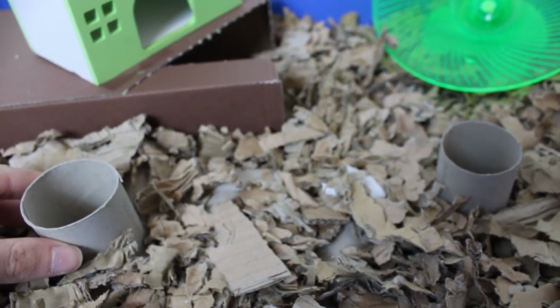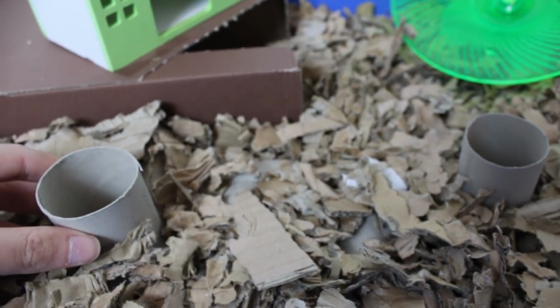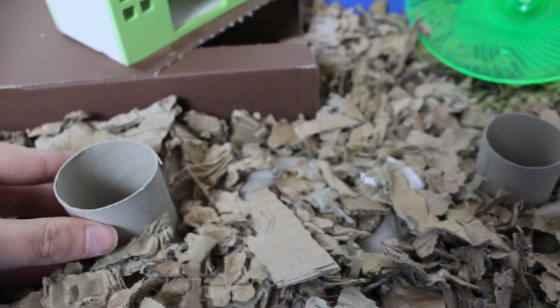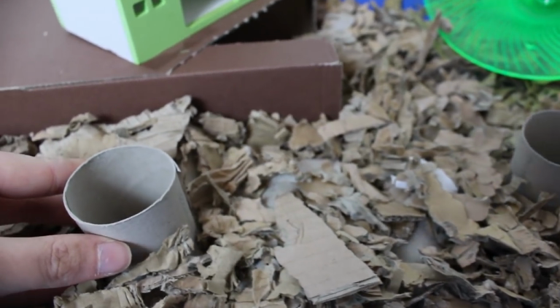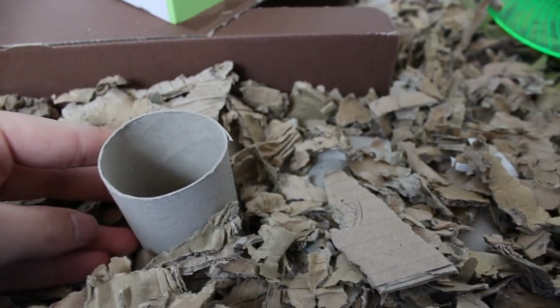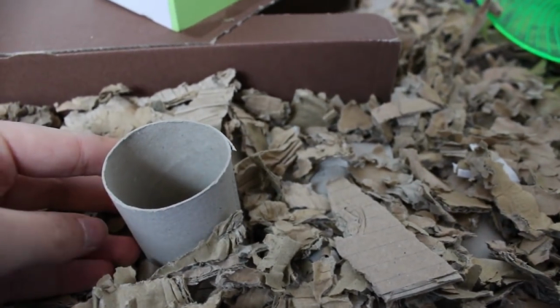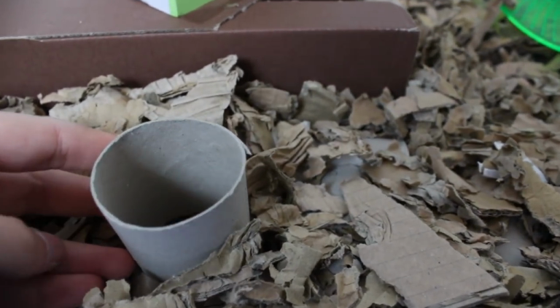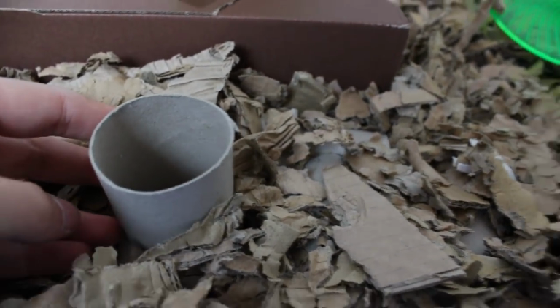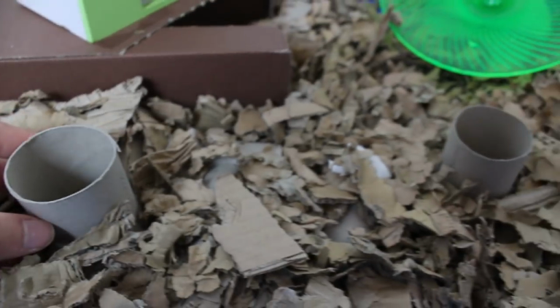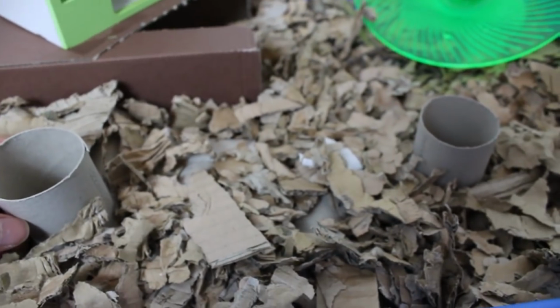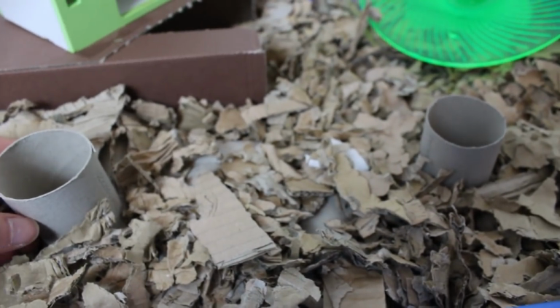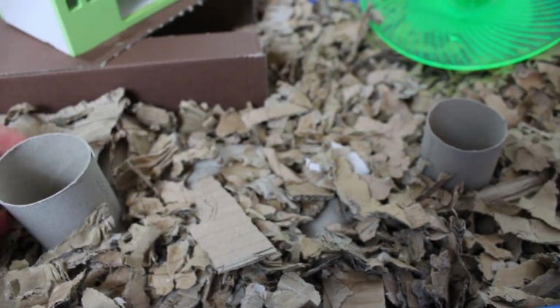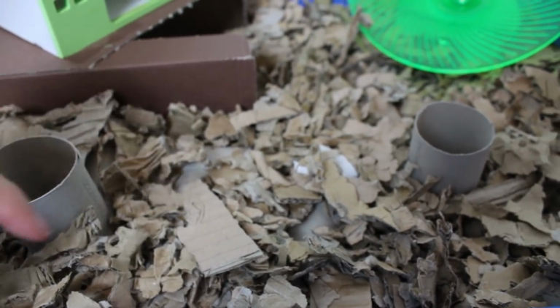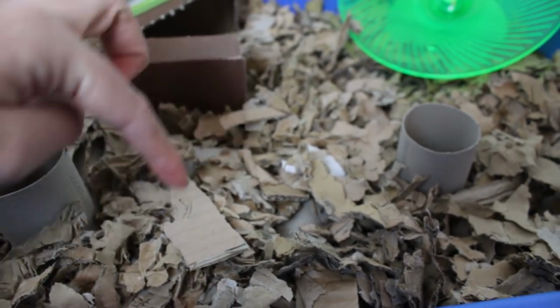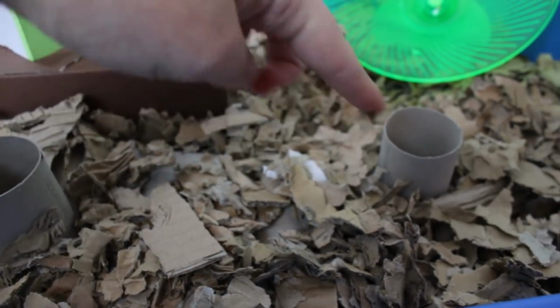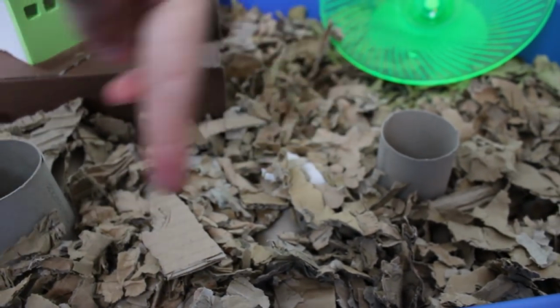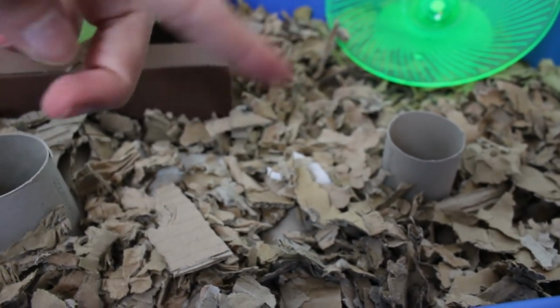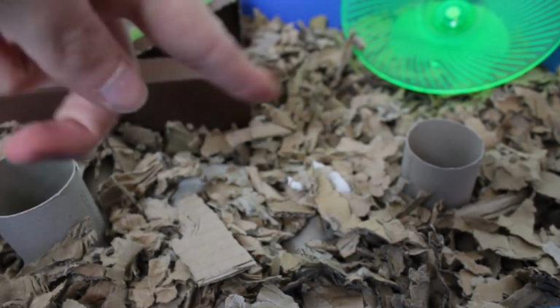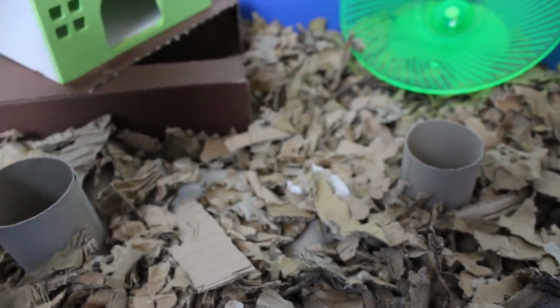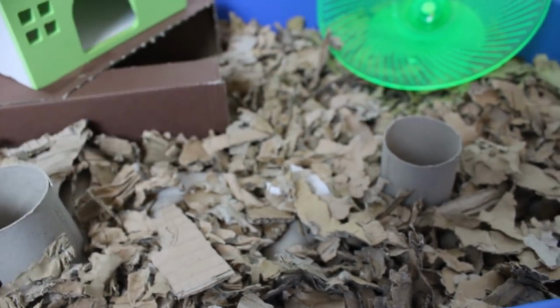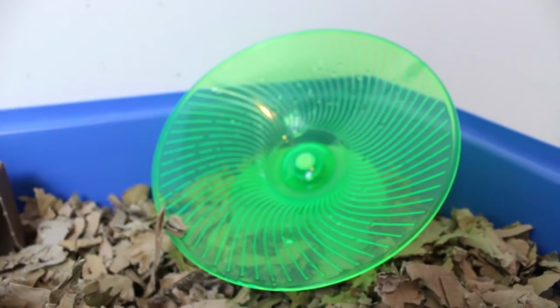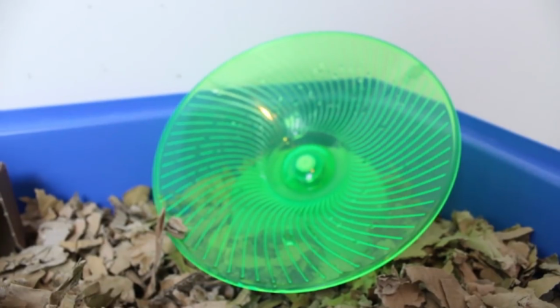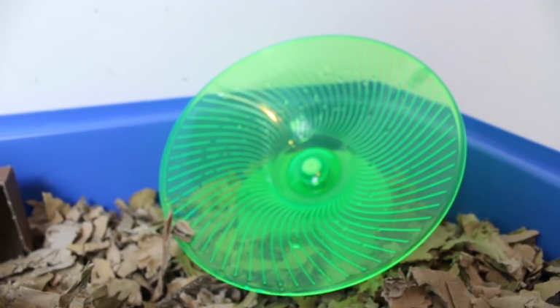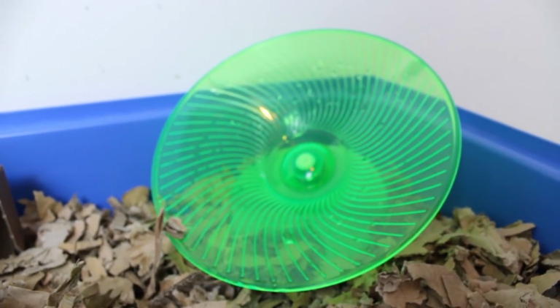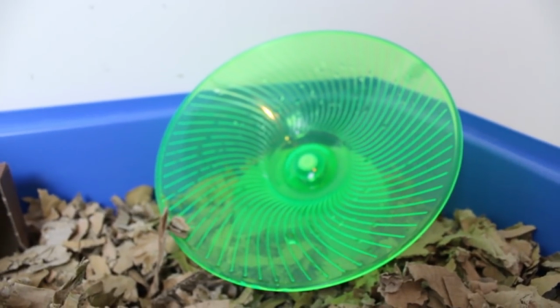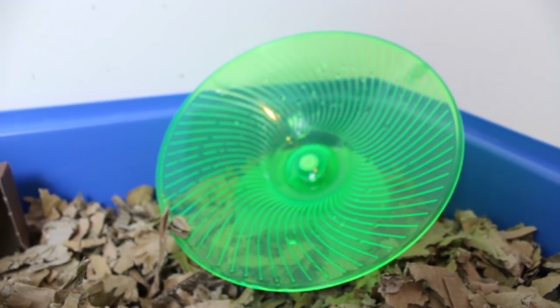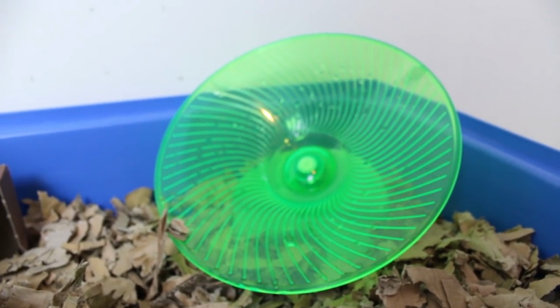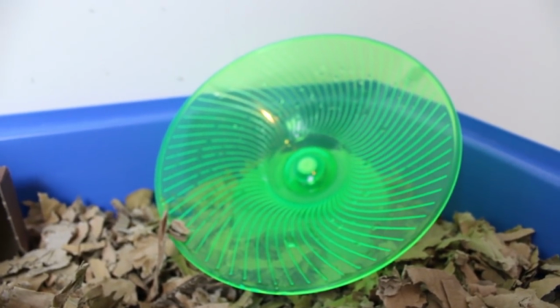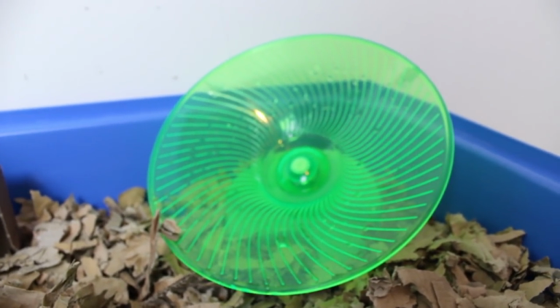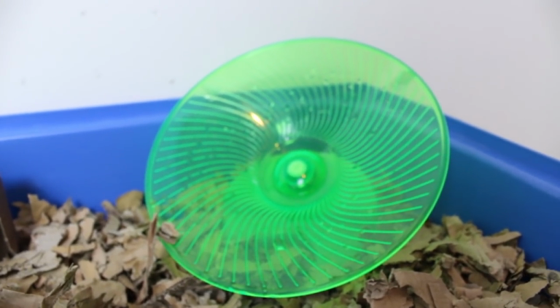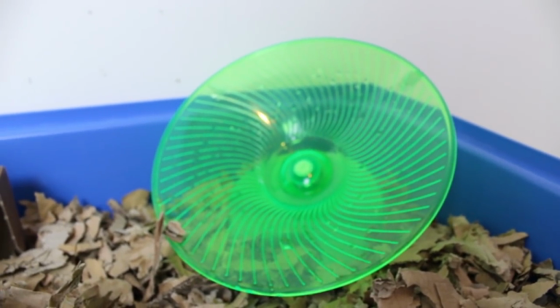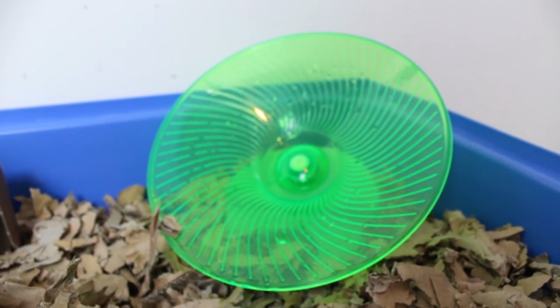I'm hoping he'll fit — he is quite big but he should be able to squeeze around the different sections of it. And then back here we just have his flying saucer wheel, which obviously is always in his cage anyway.